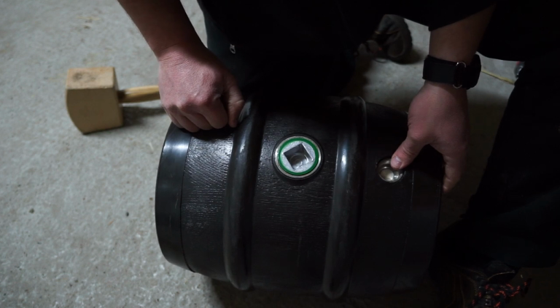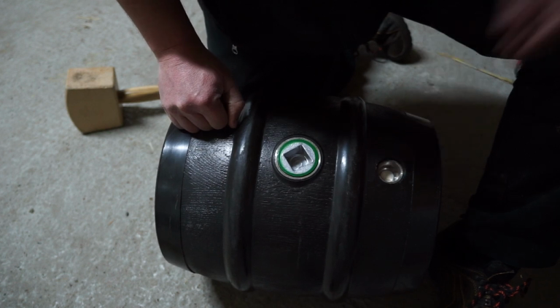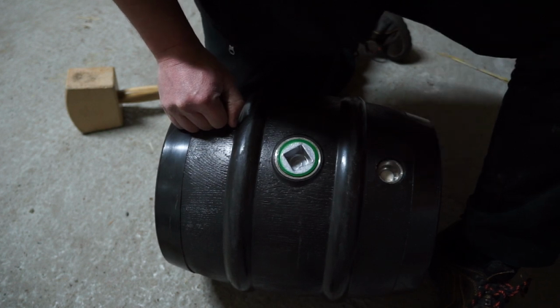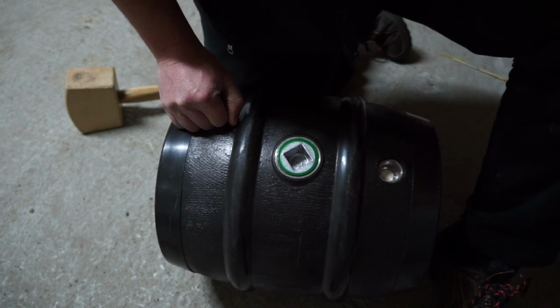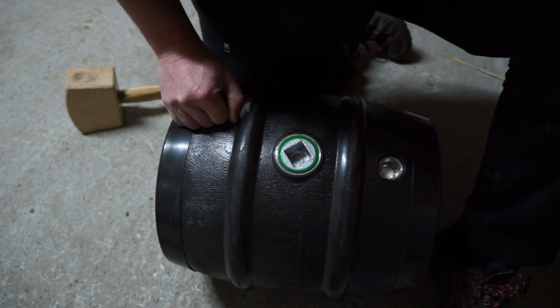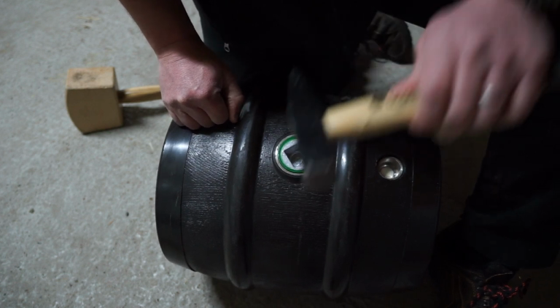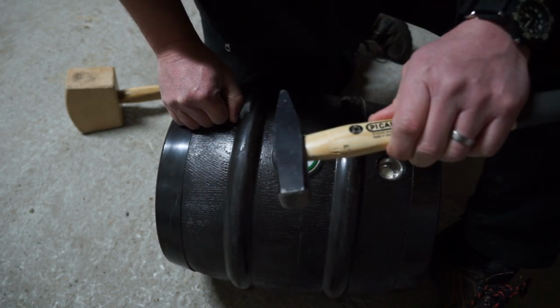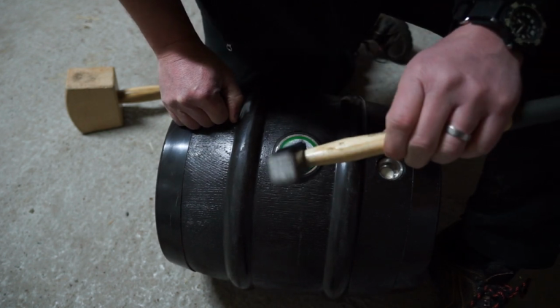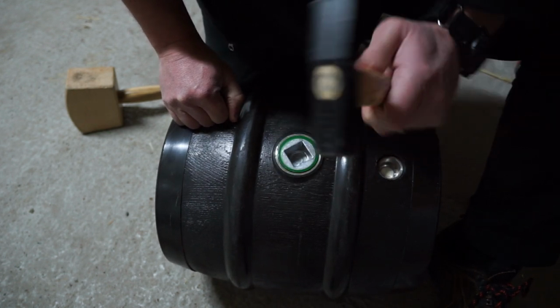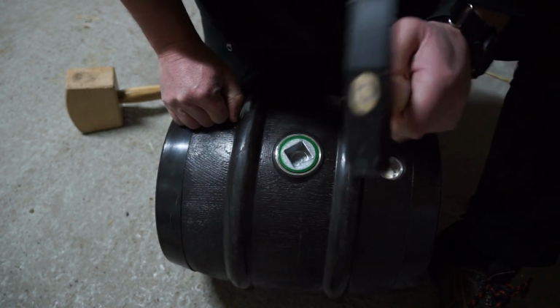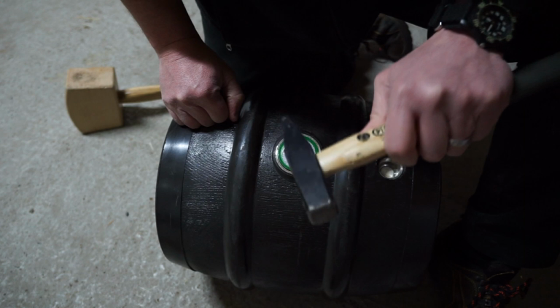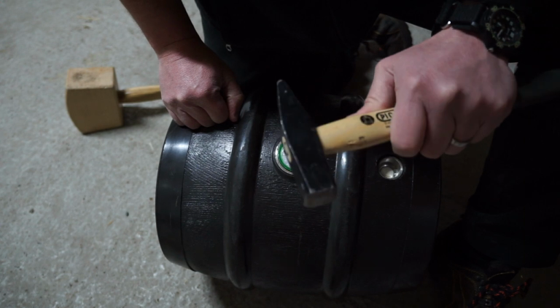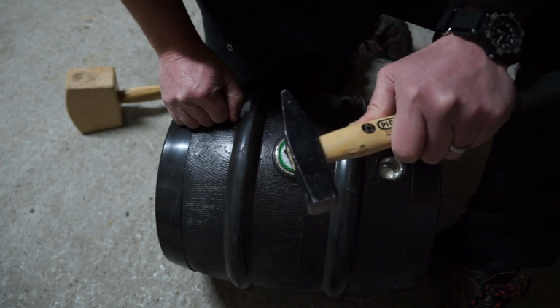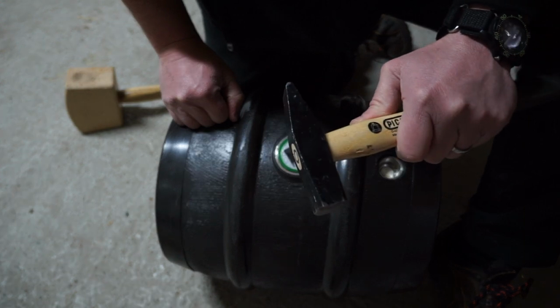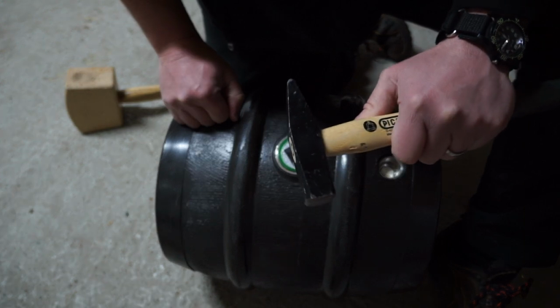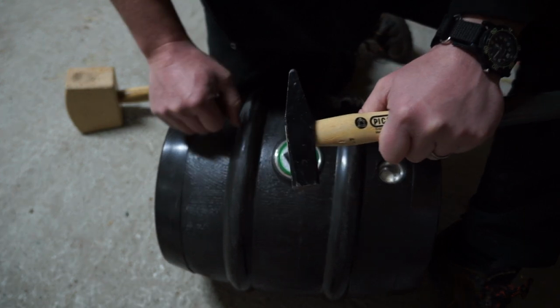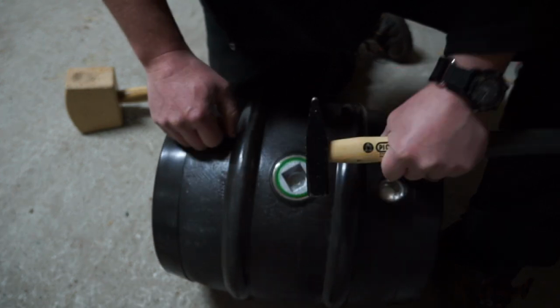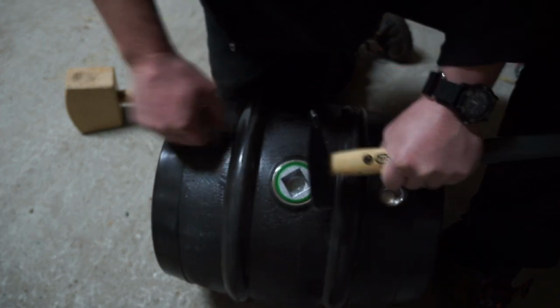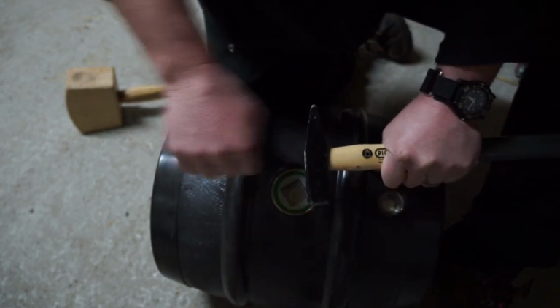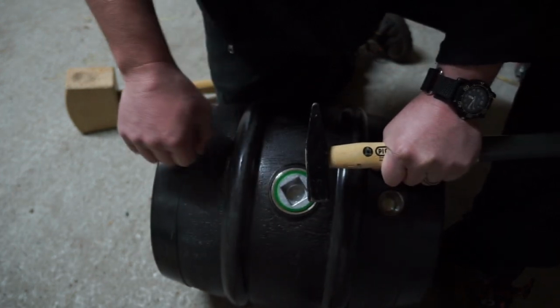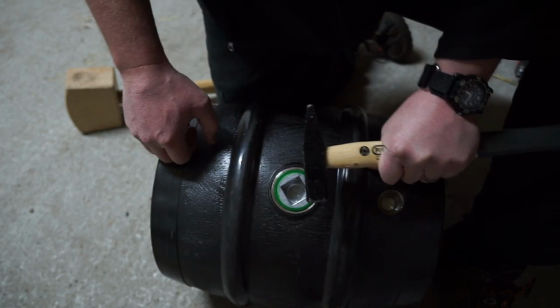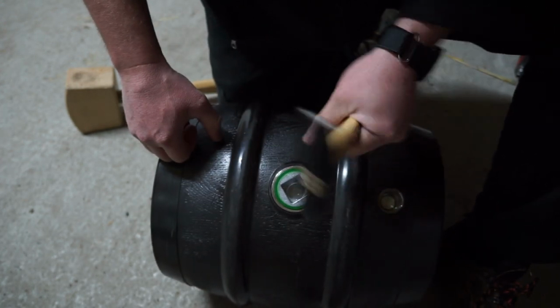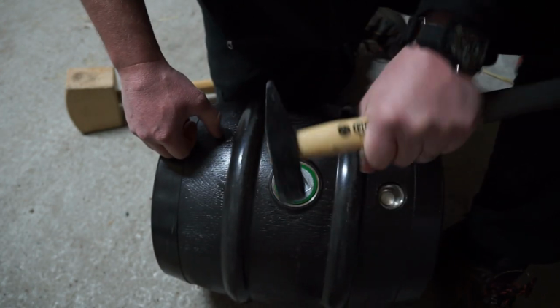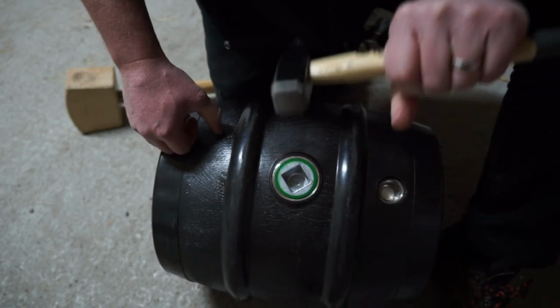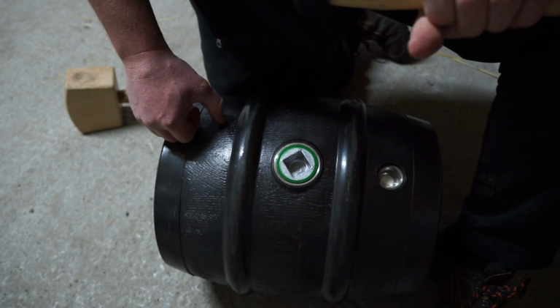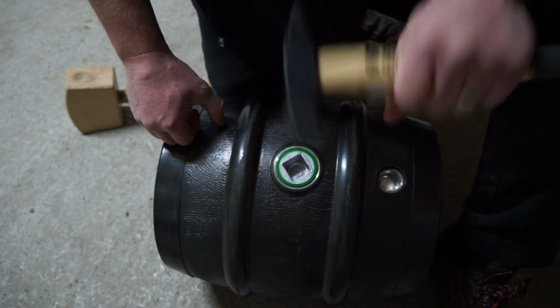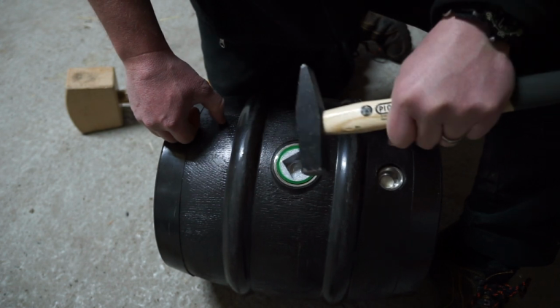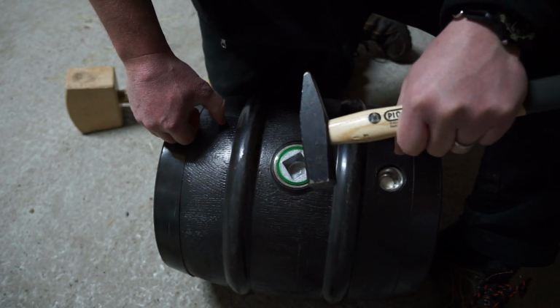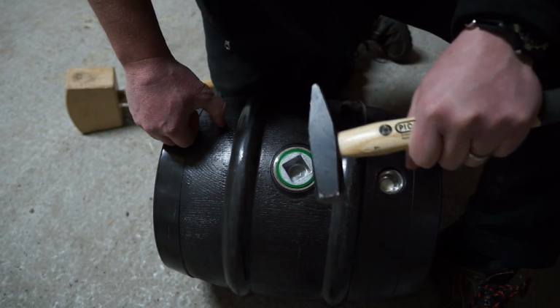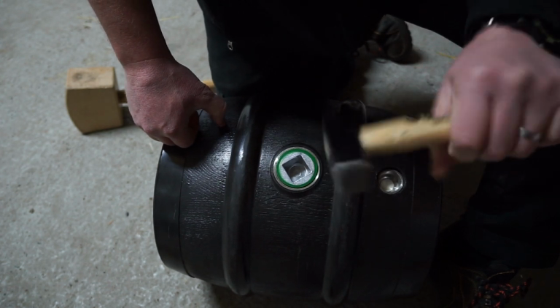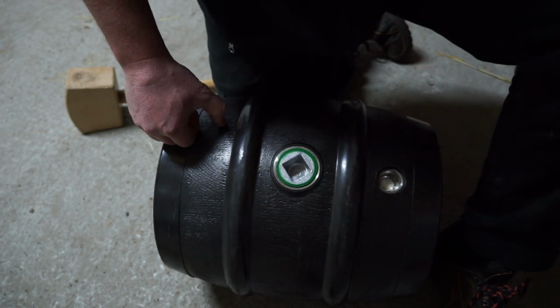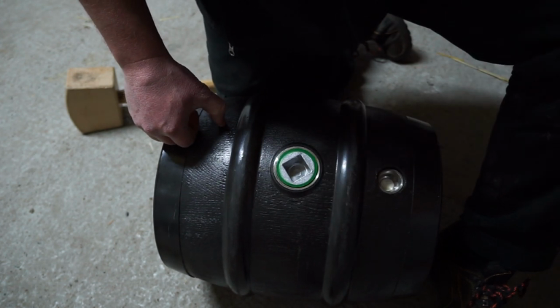I might actually have an old one of these hammers, so what I might do is take the handle off because I don't trust the wood with really high pressure, and just put a metal bar through. That gives you a fairly decent turn for pressure on it.